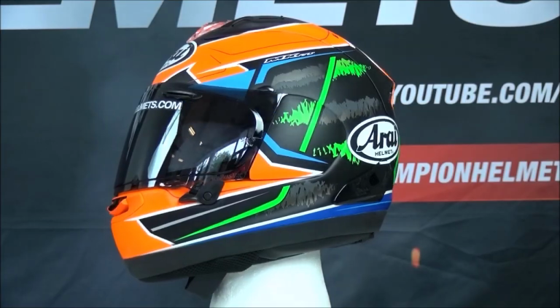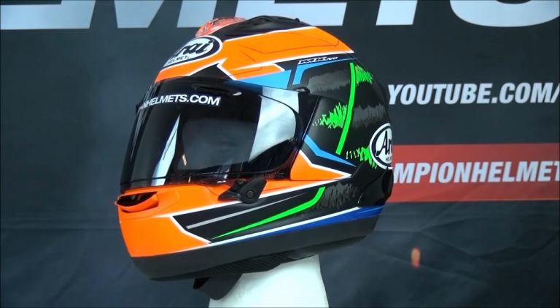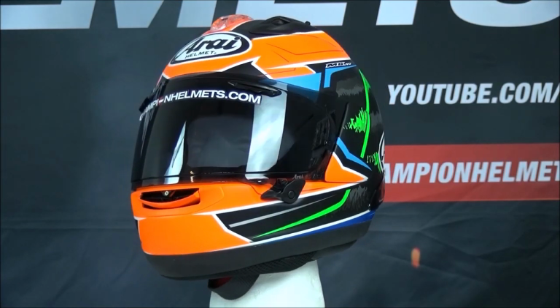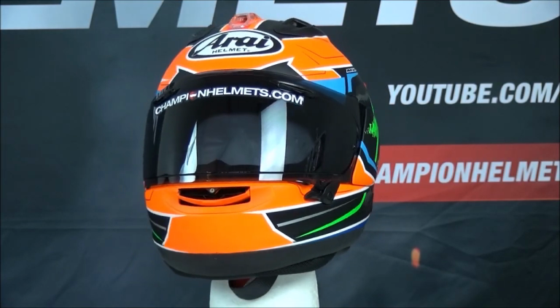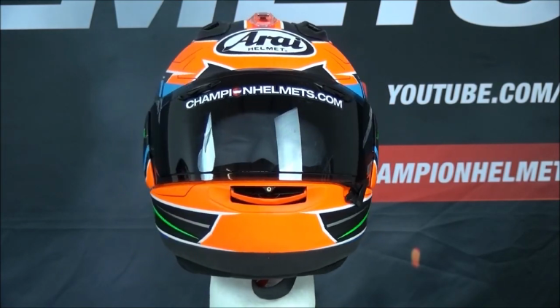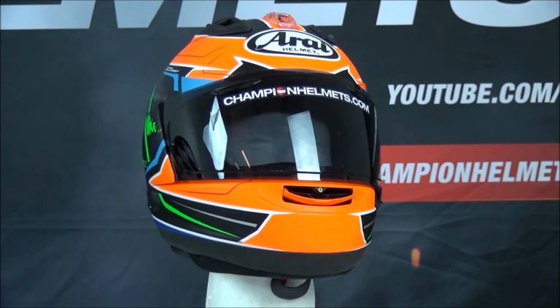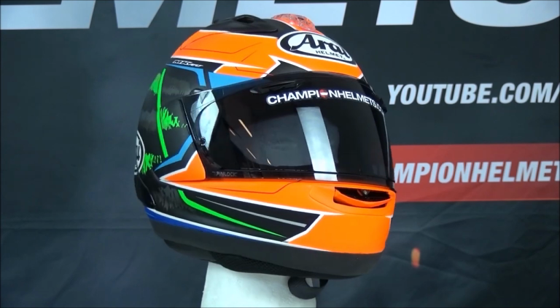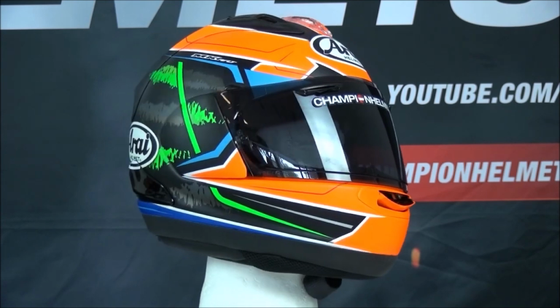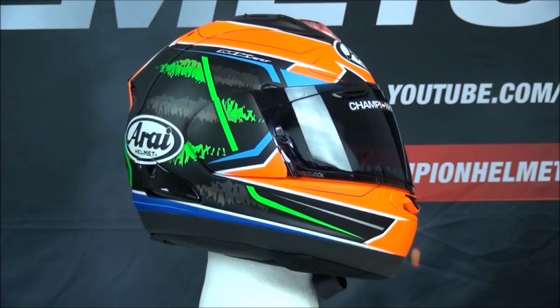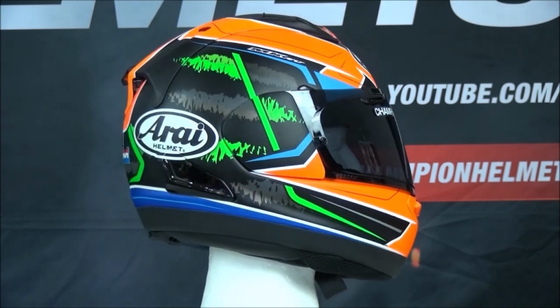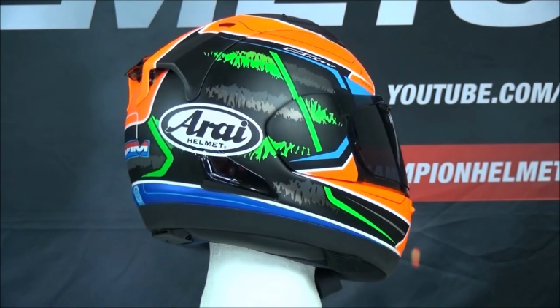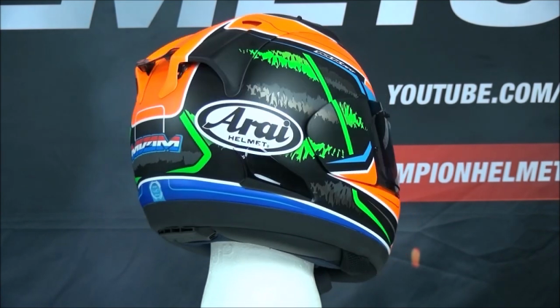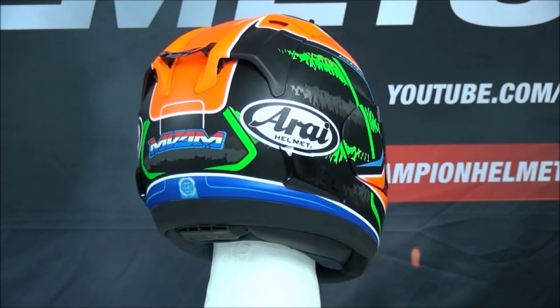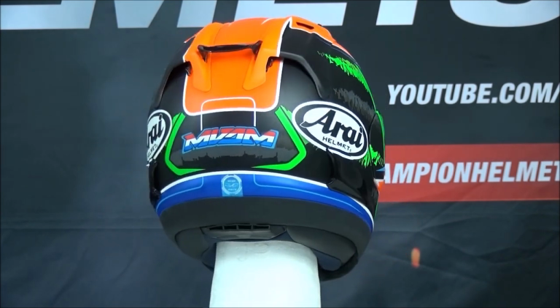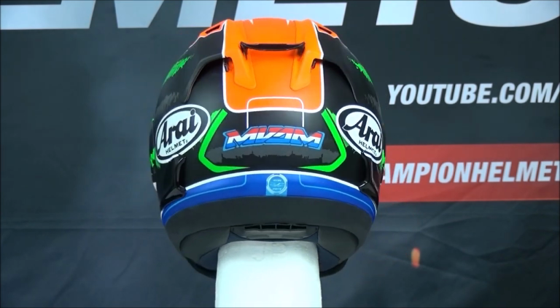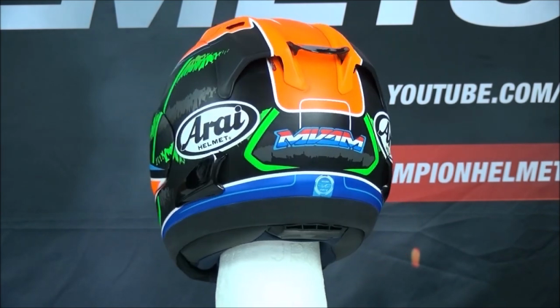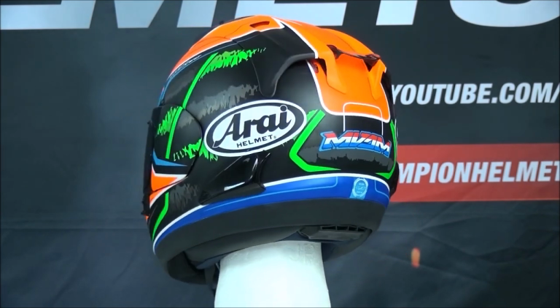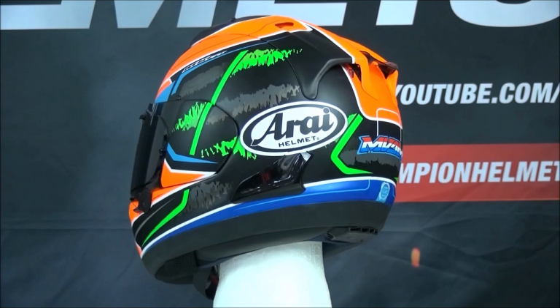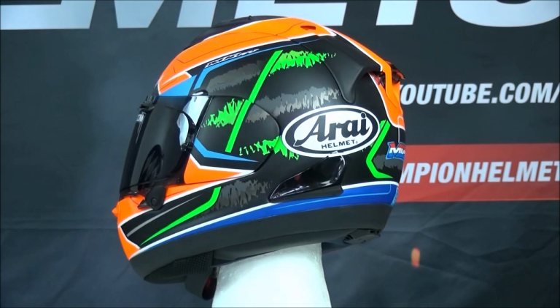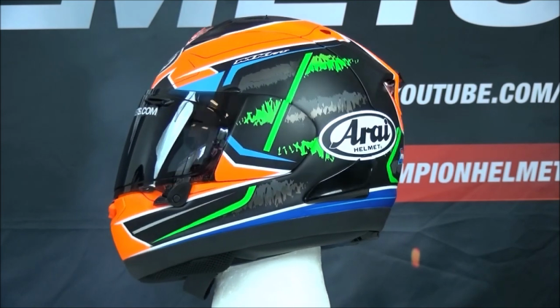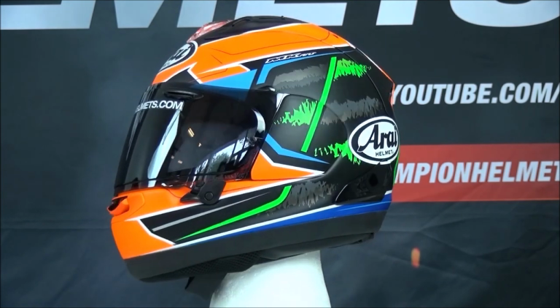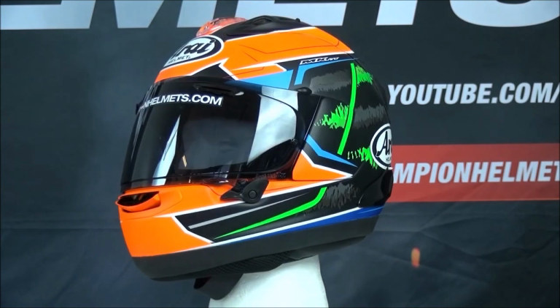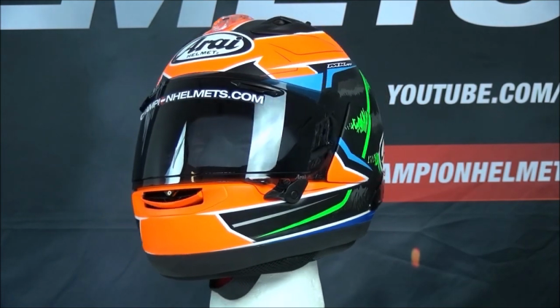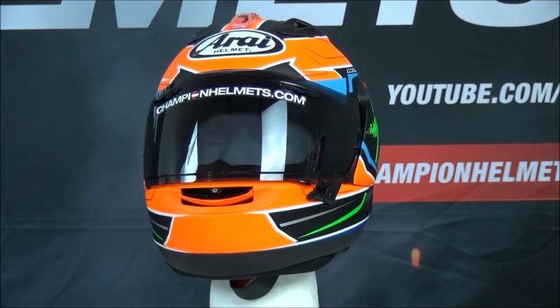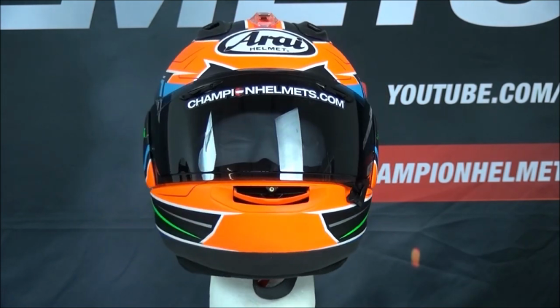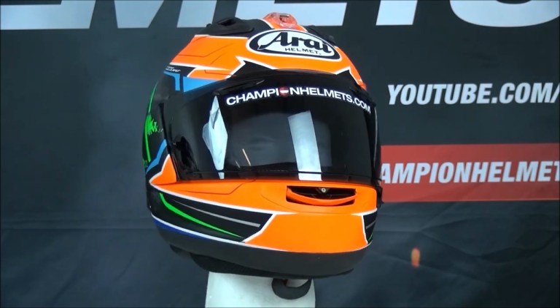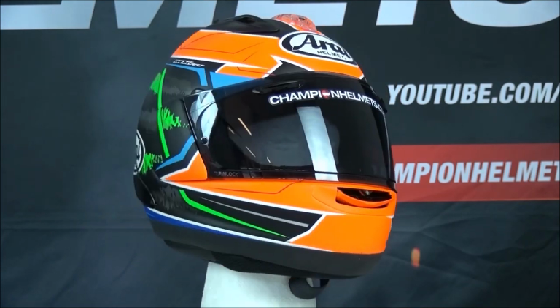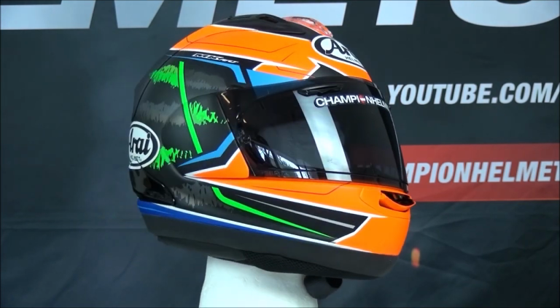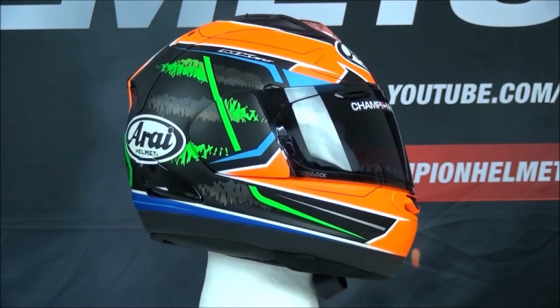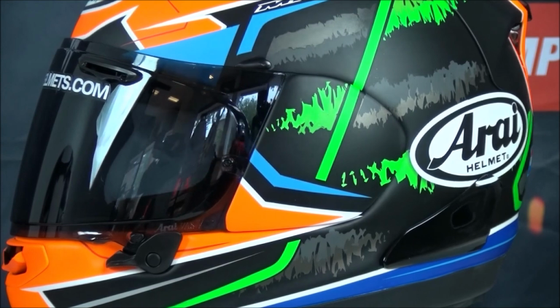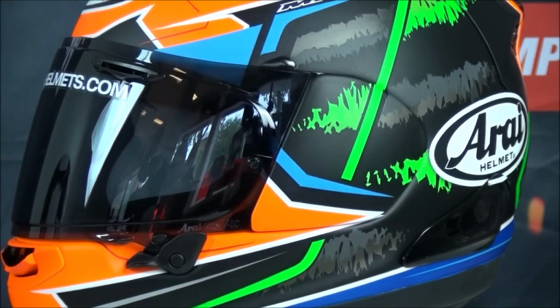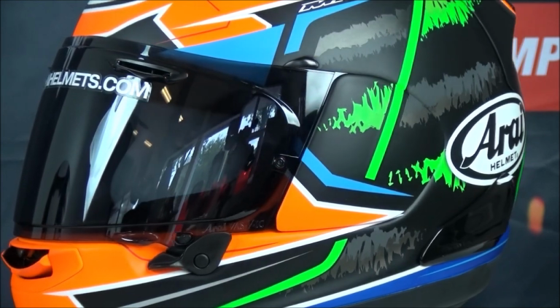This is the Arai RX-7V, and this helmet represents the very best from Arai. The RX-7V is a full-face sports racing helmet. The shell of this helmet is made out of Arai's fiberglass composite material, and this sturdy material gives a strong but lightweight shell.